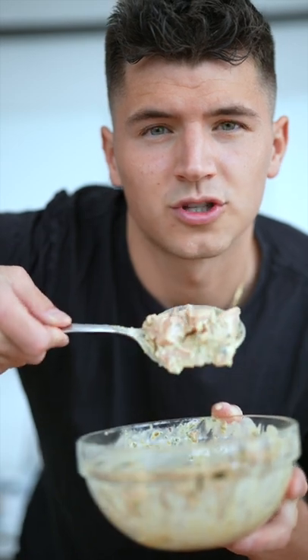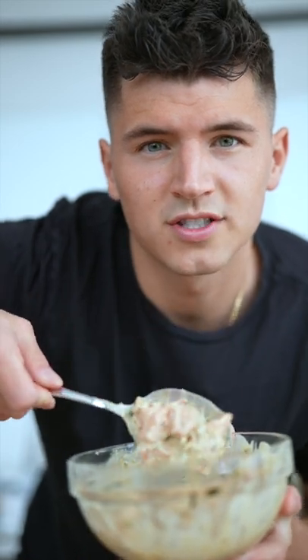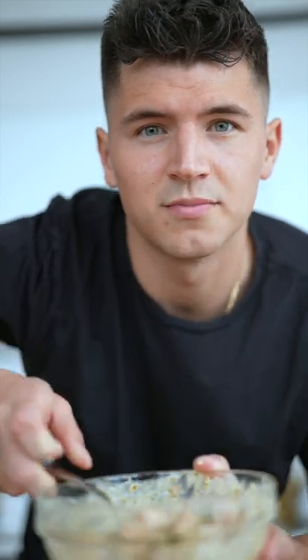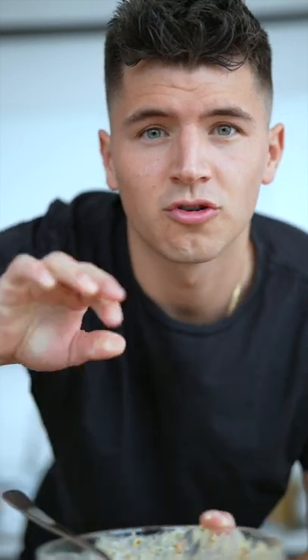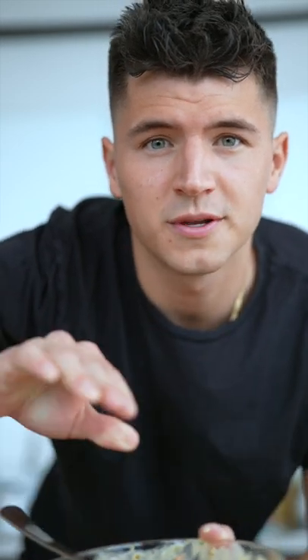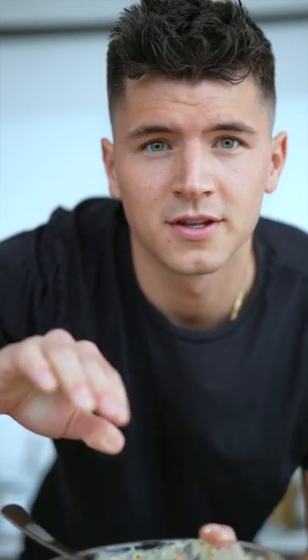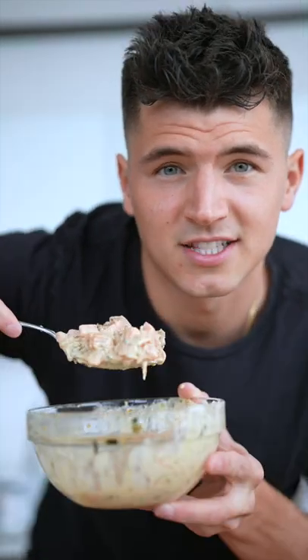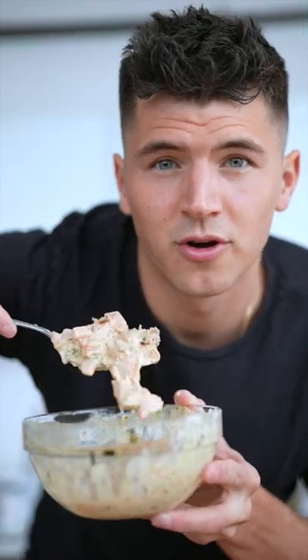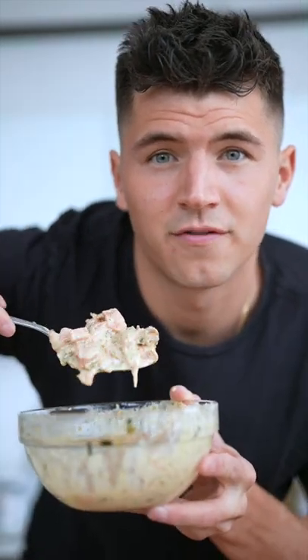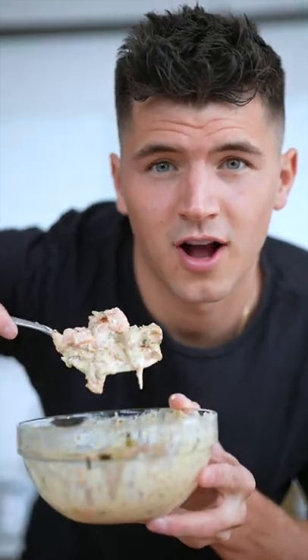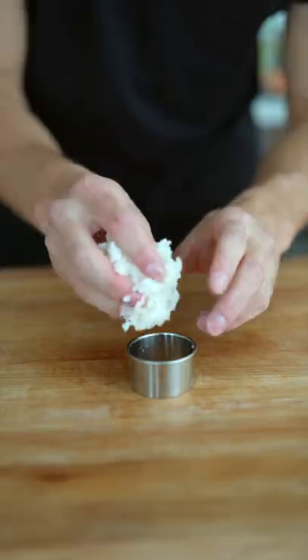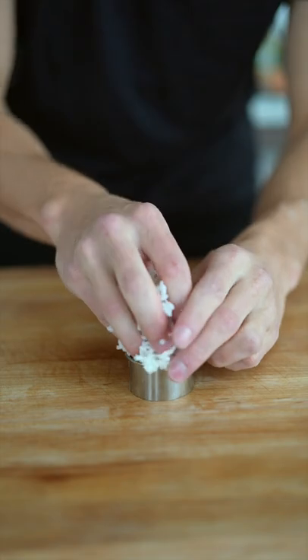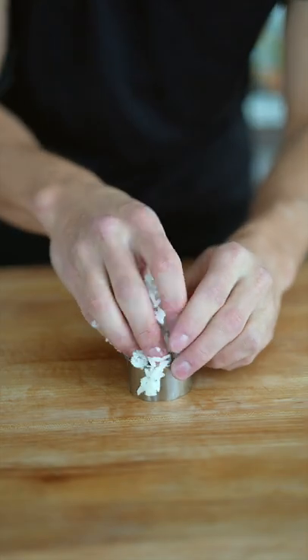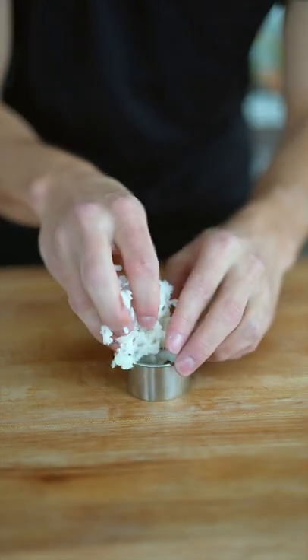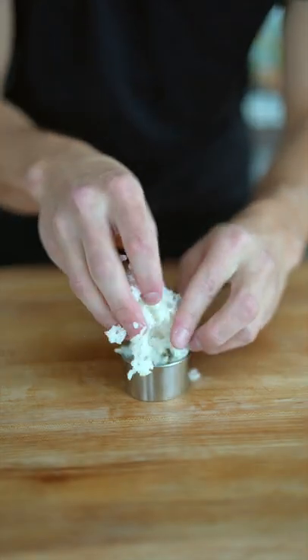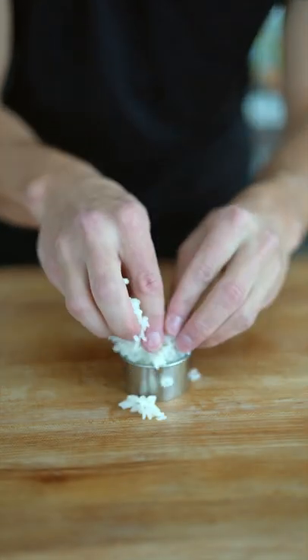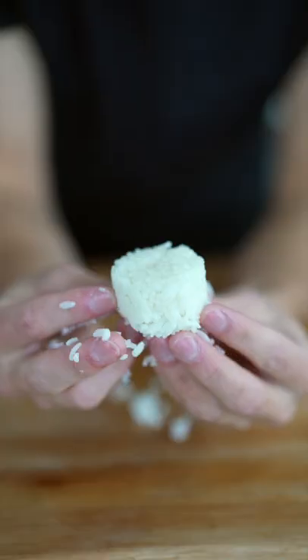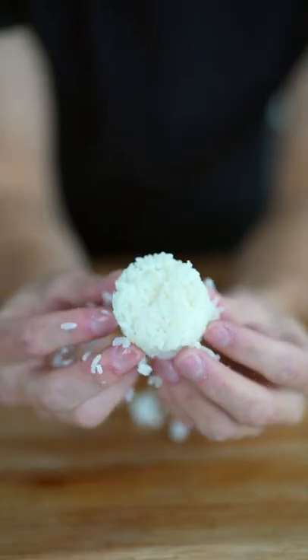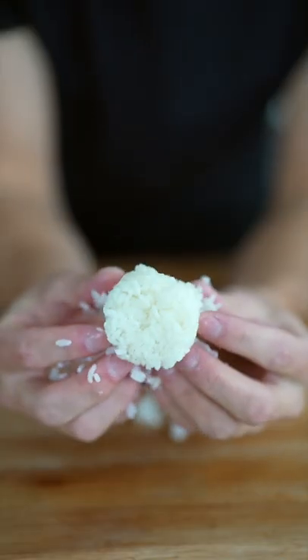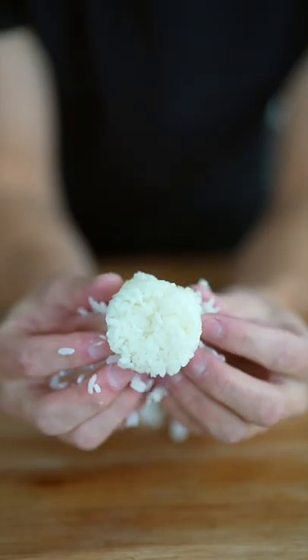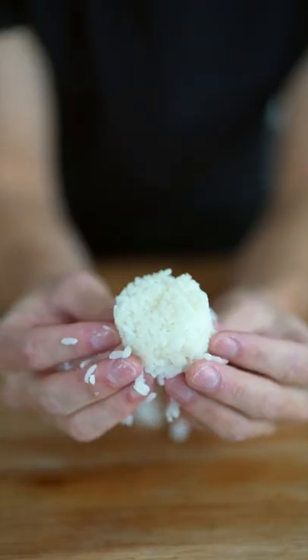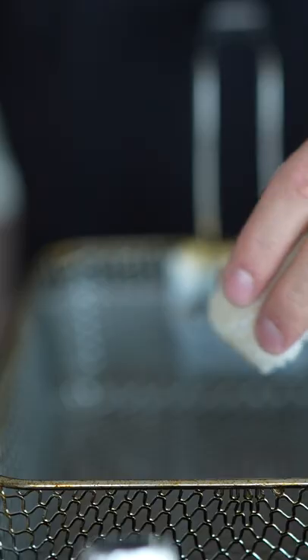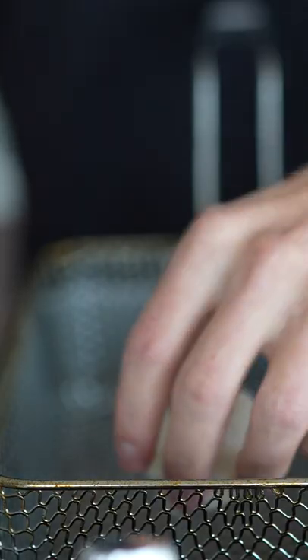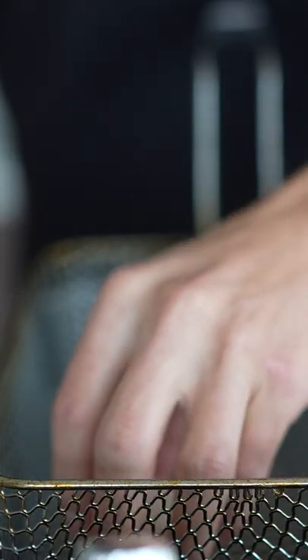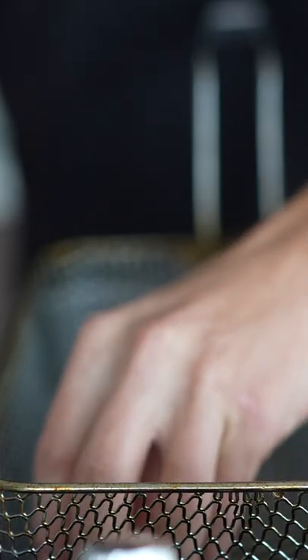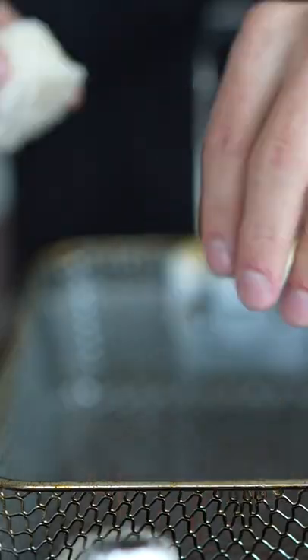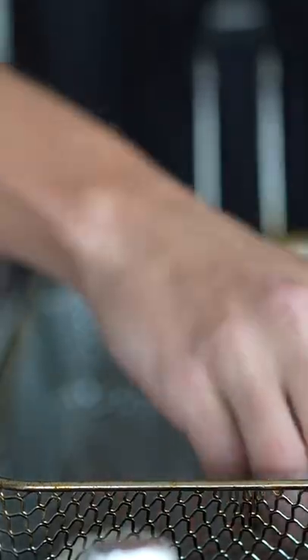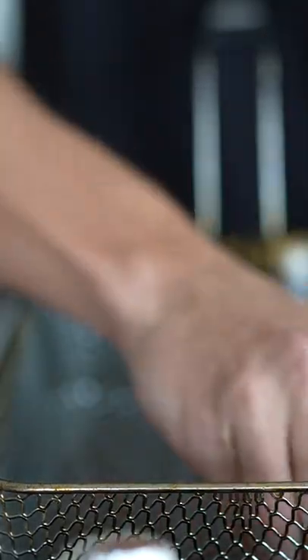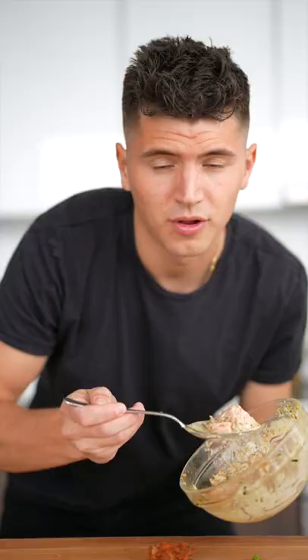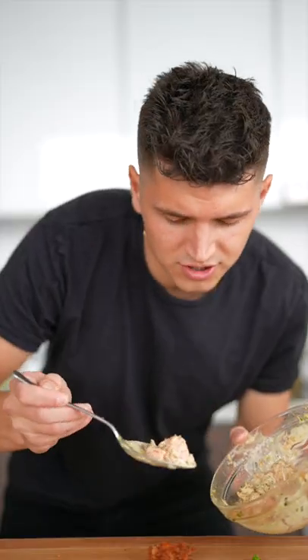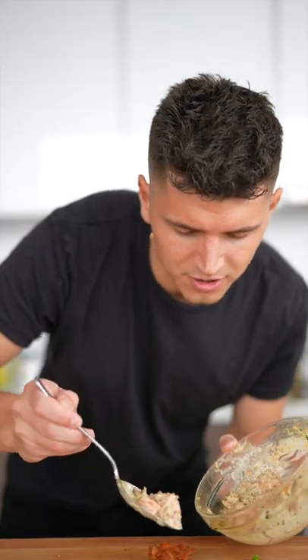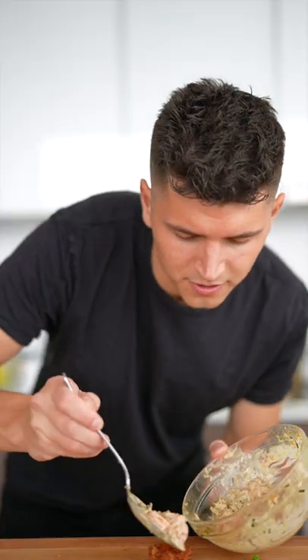Season your salmon cubes with soy sauce, mirin, crispy onion, sesame oil, and furikake. Press your sushi rice into a ring mold to make these perfect little rice cakes, then drop the rice medallions evenly into the fryer.